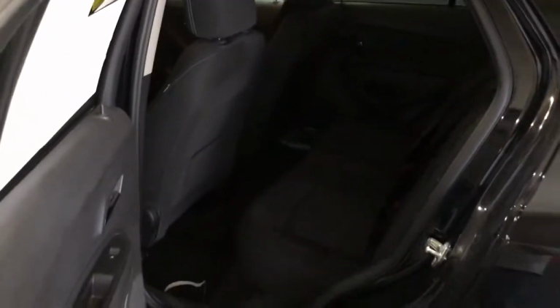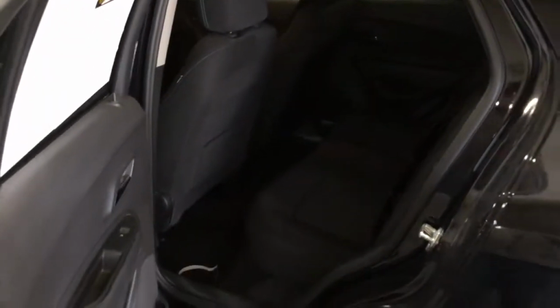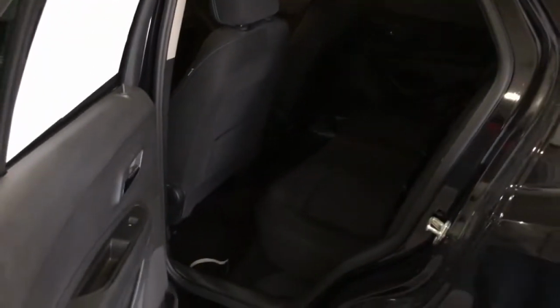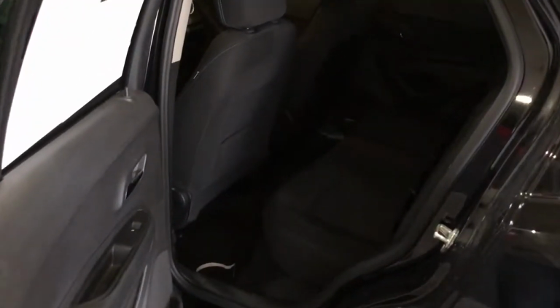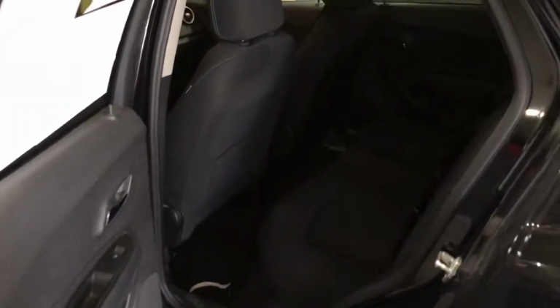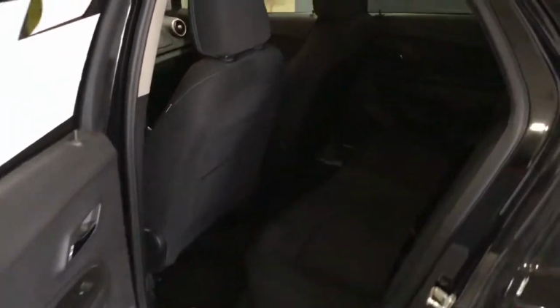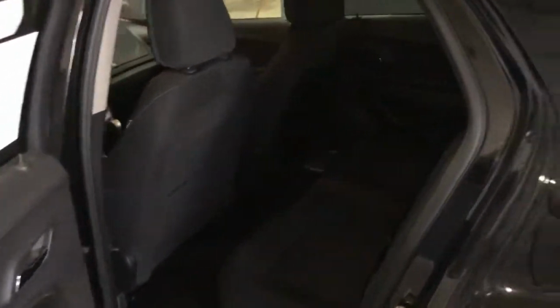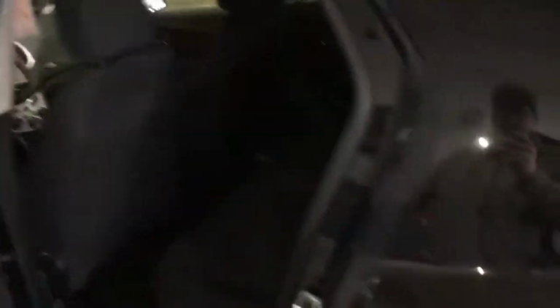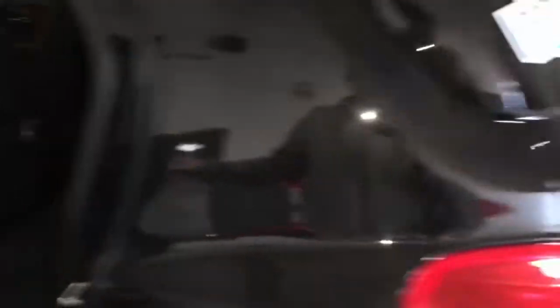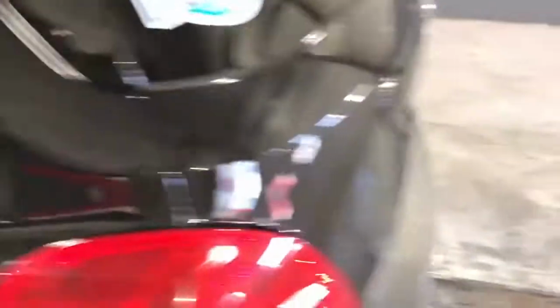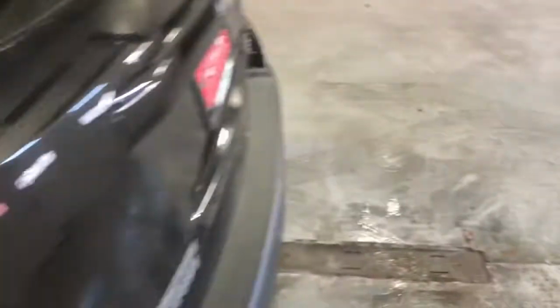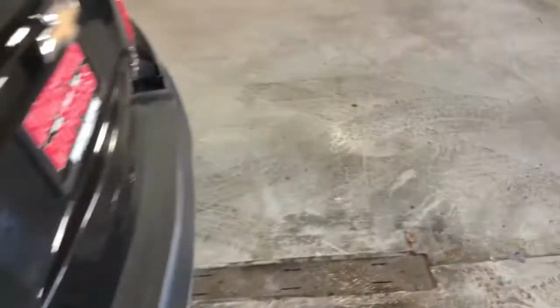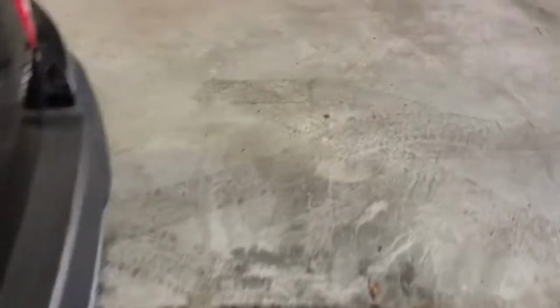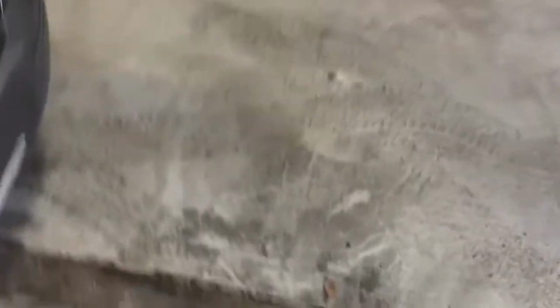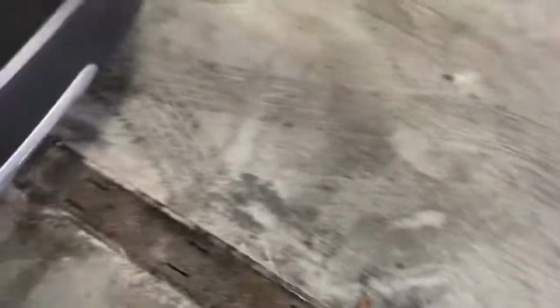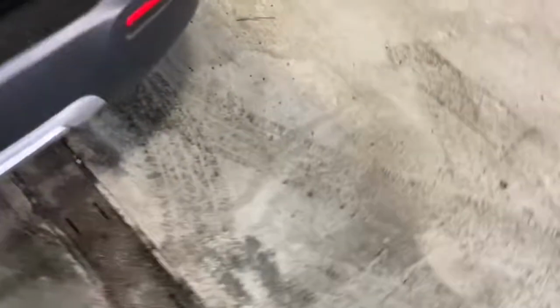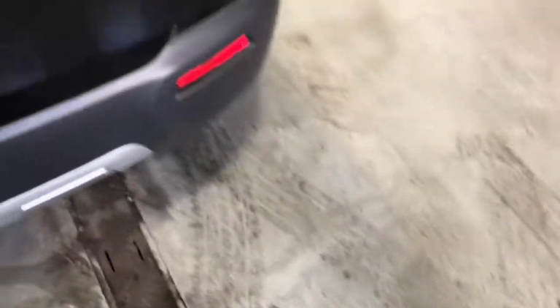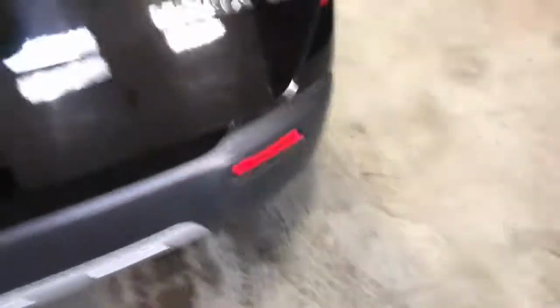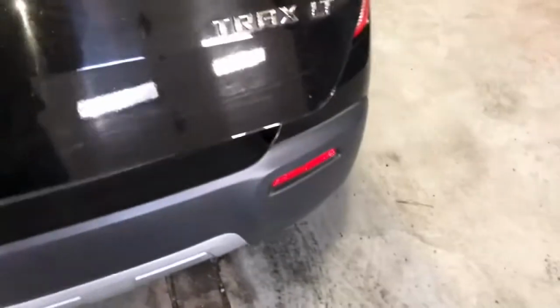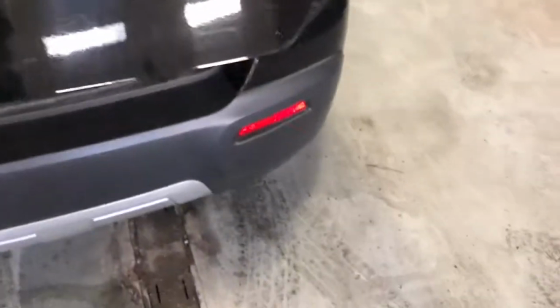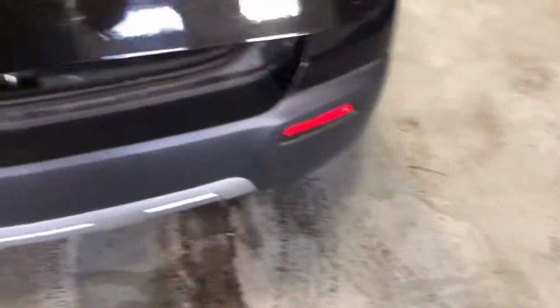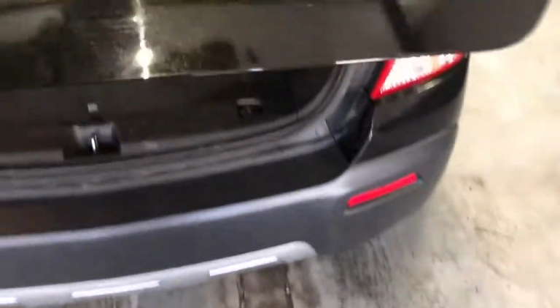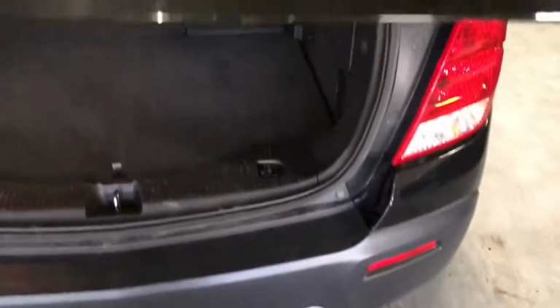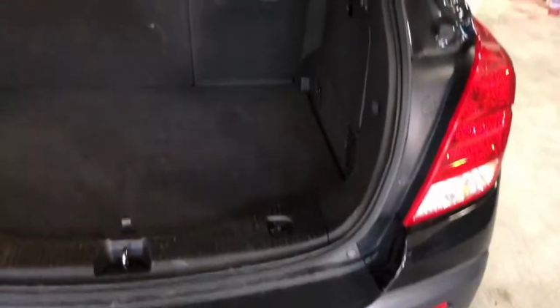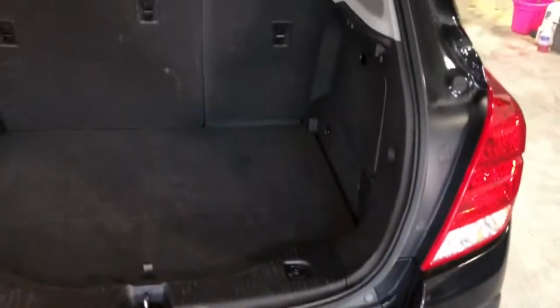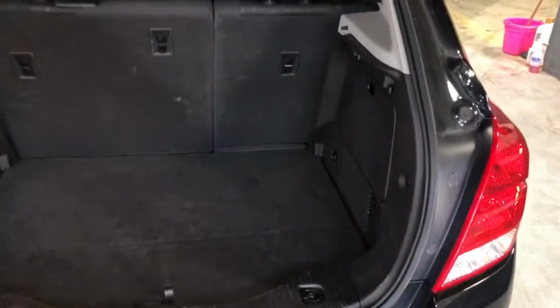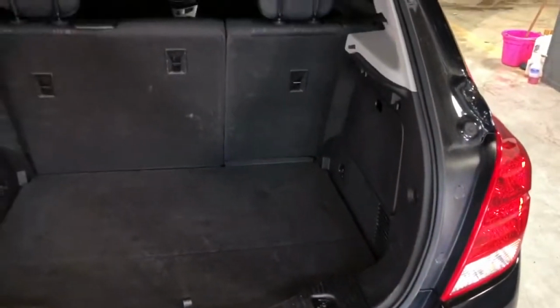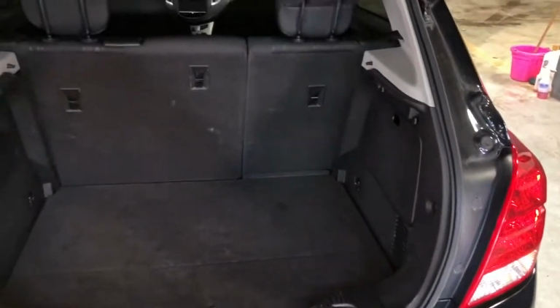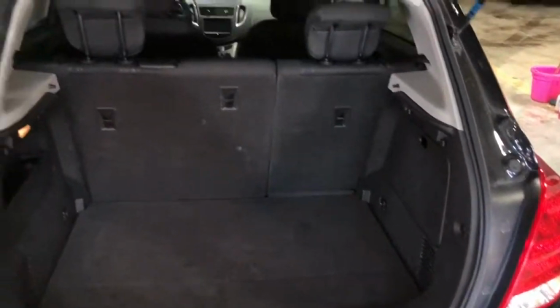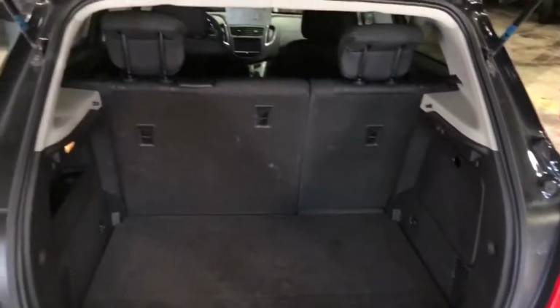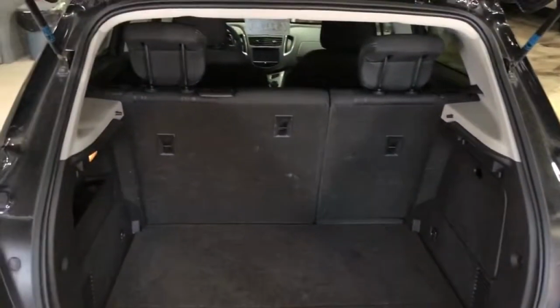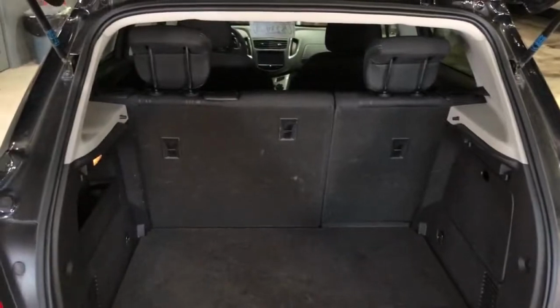Back seats fold down. You've got side and back side curtain airbags. Nice small room back here.